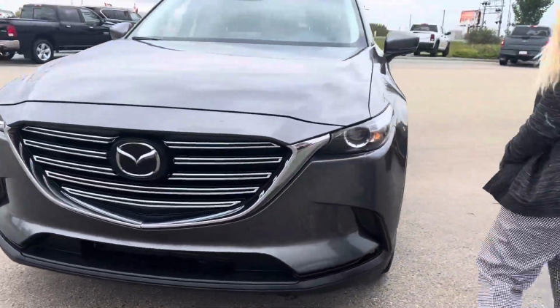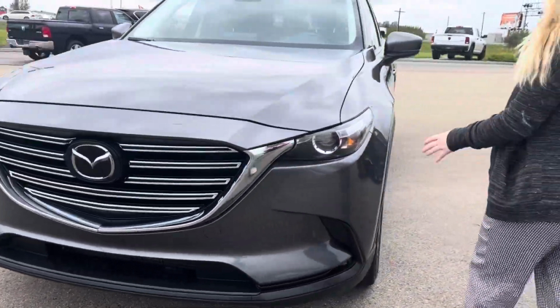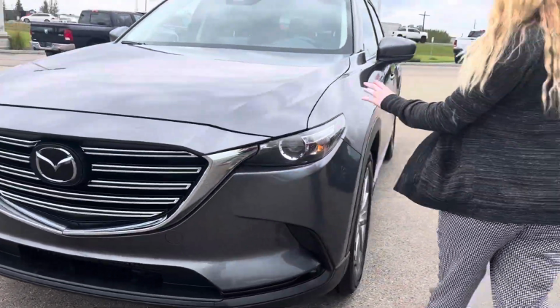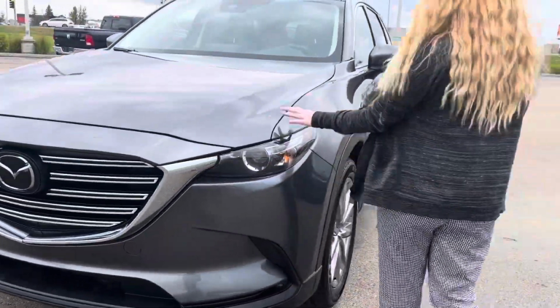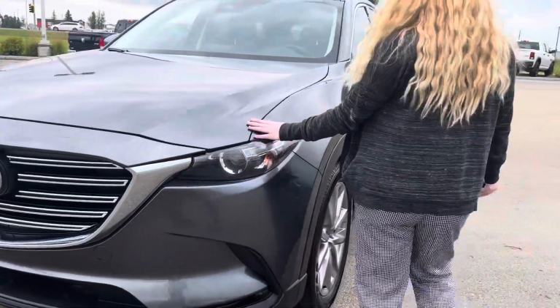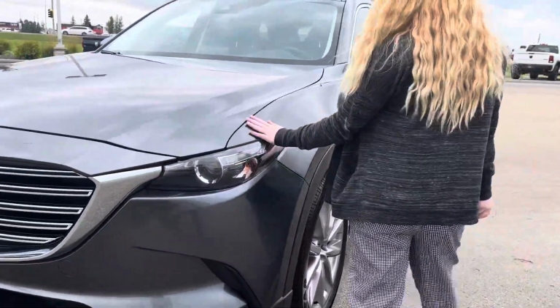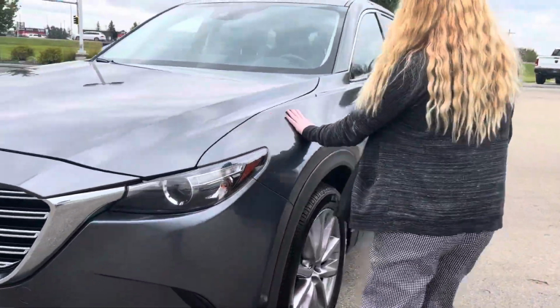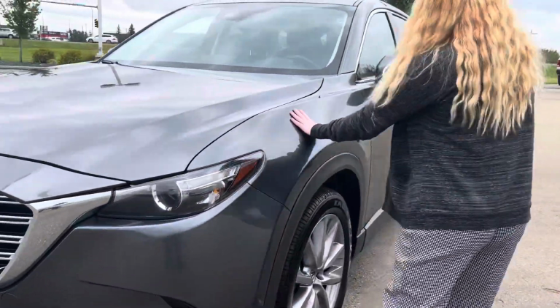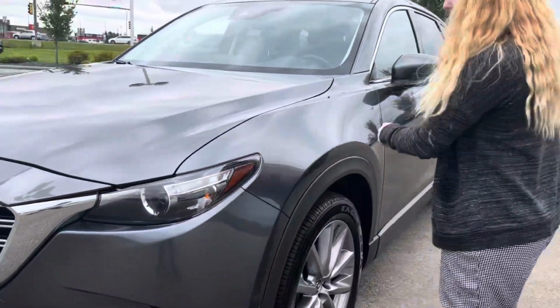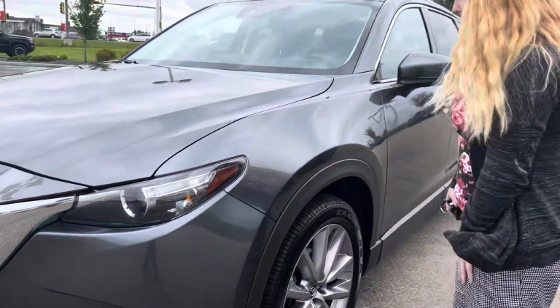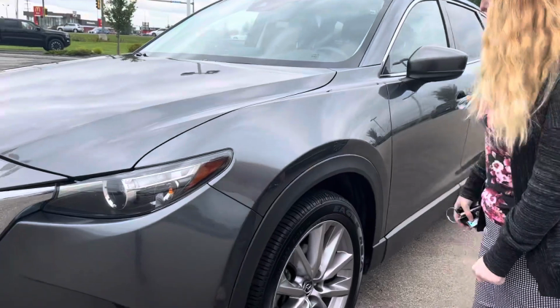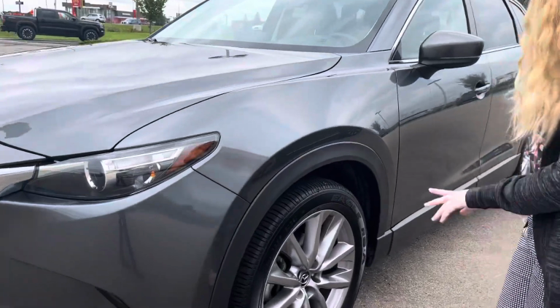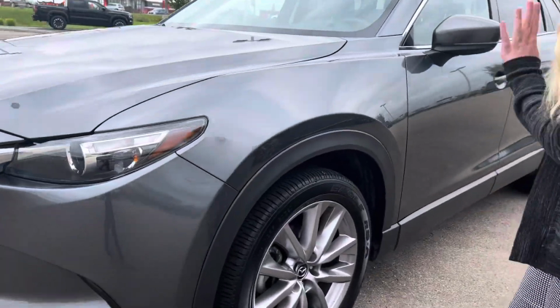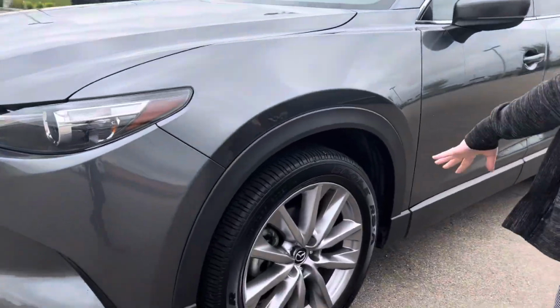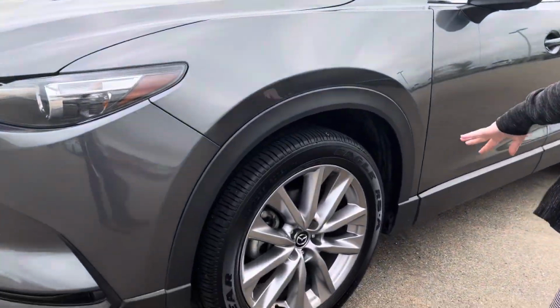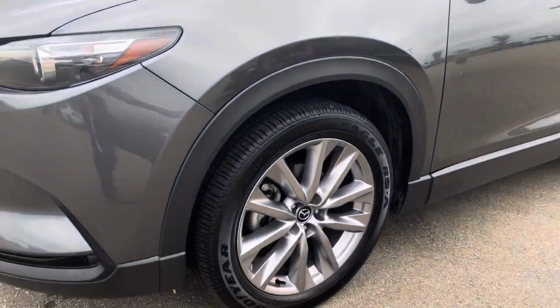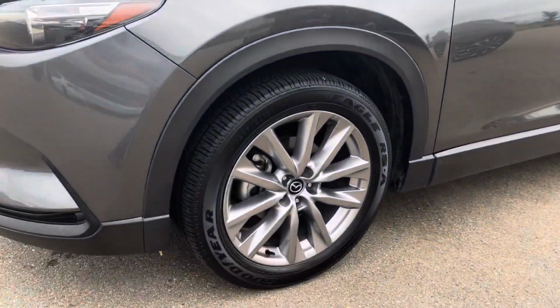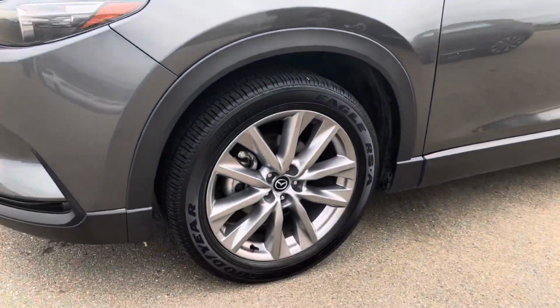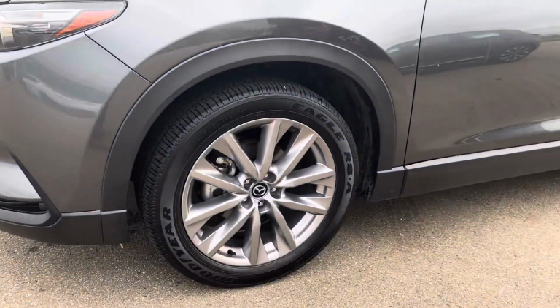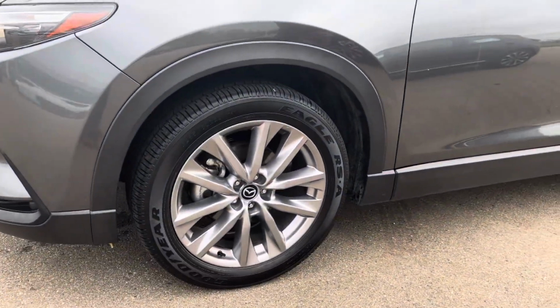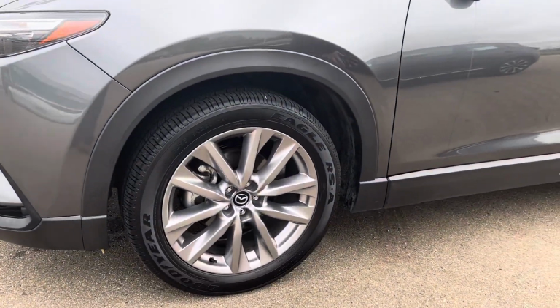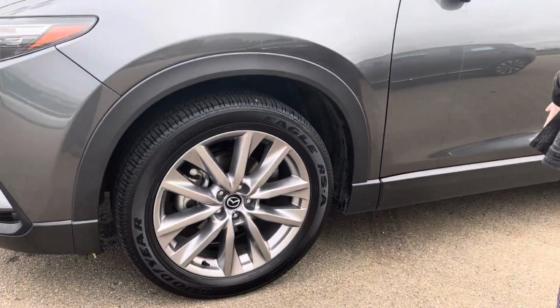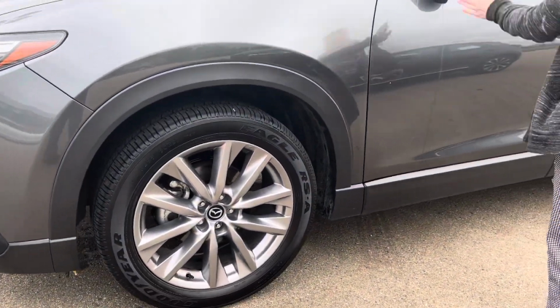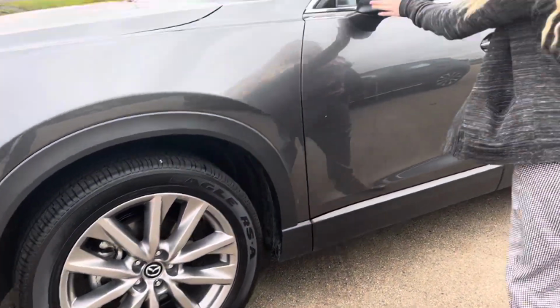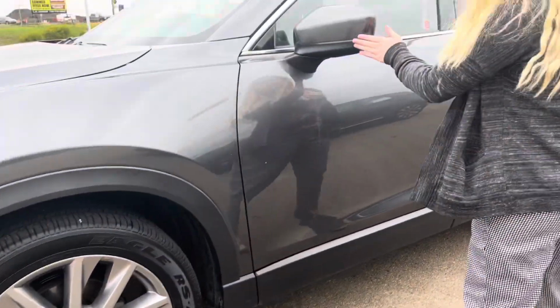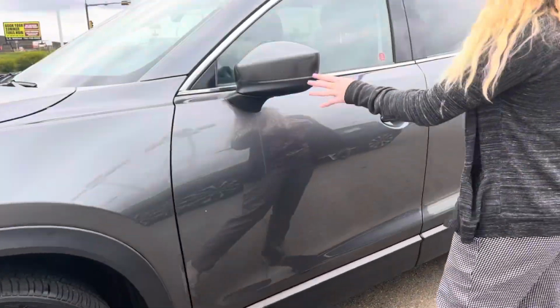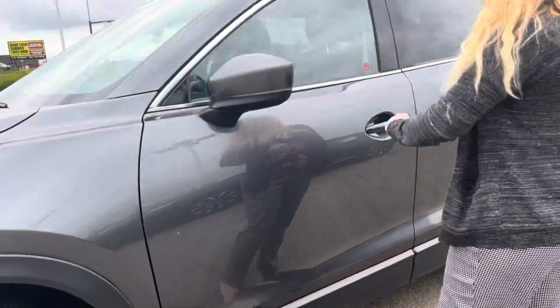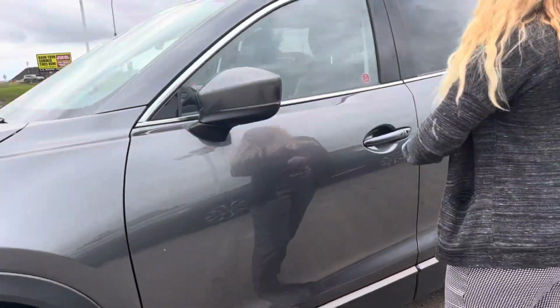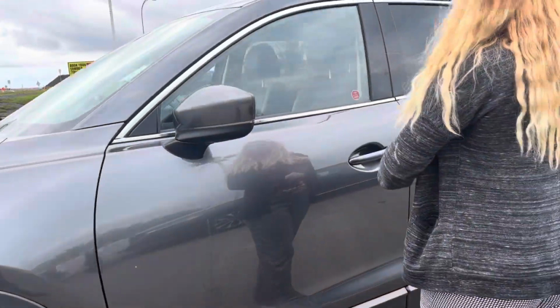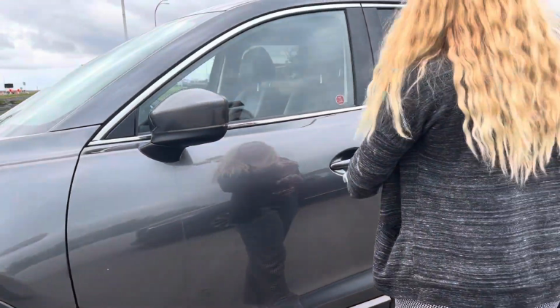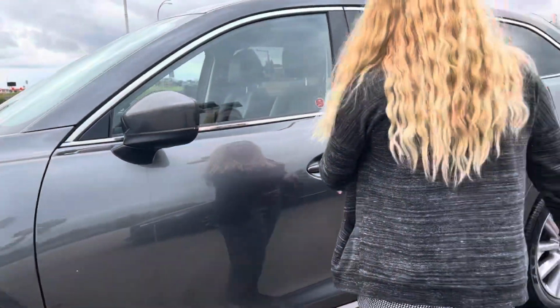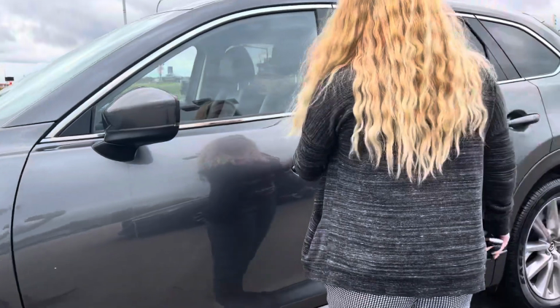It comes in this beautiful gray color, as well as aluminum alloy wheels and turn indicators on the side mirrors there.